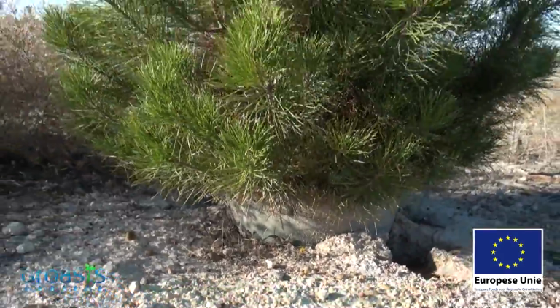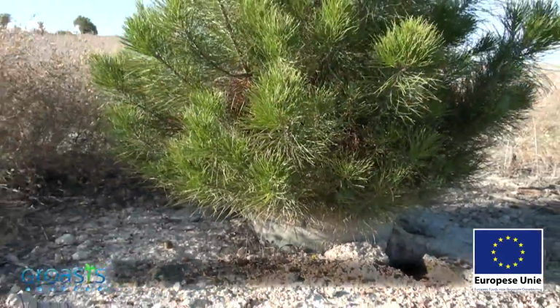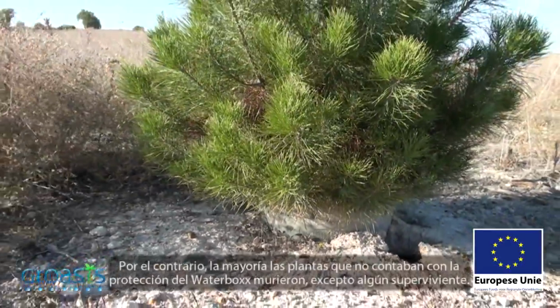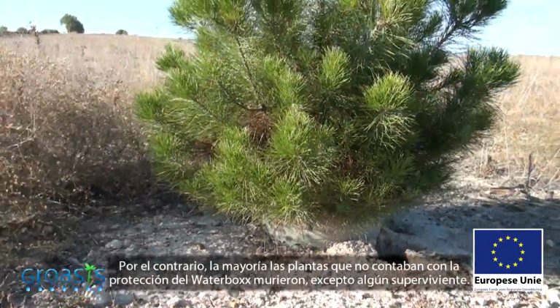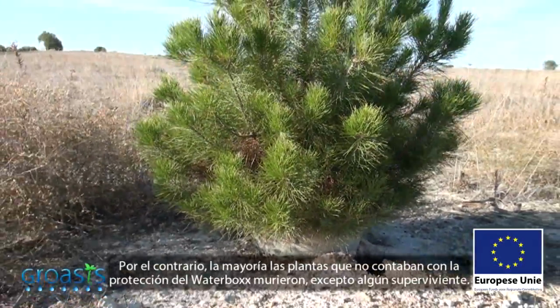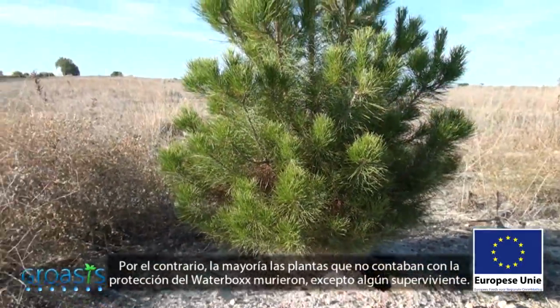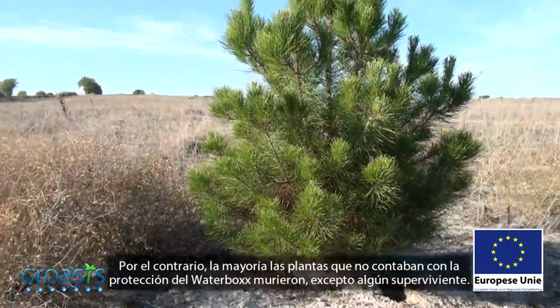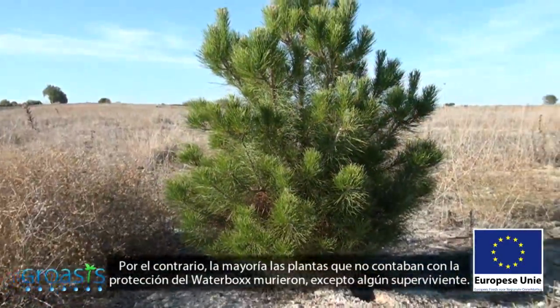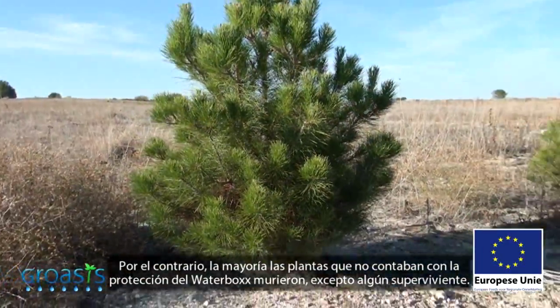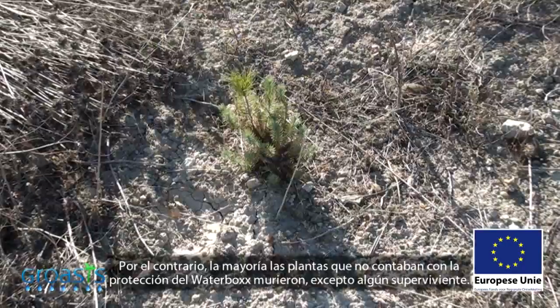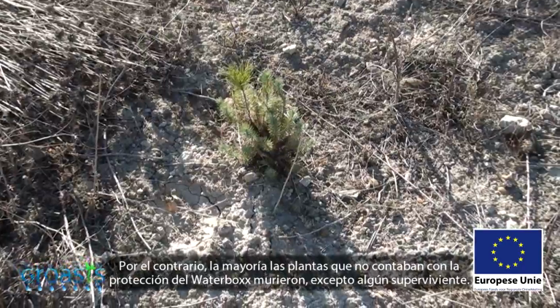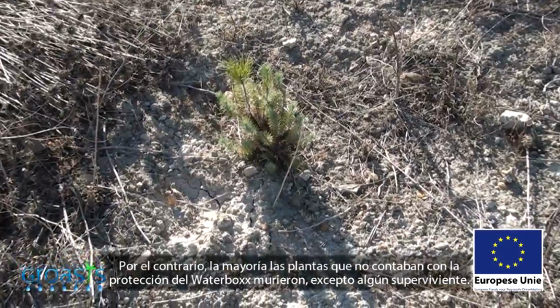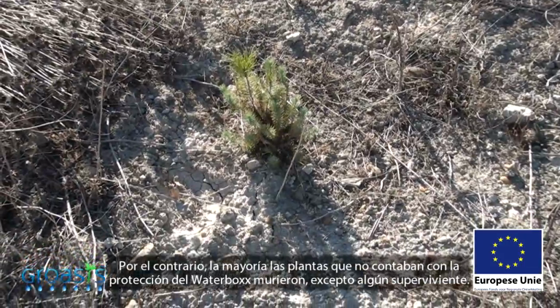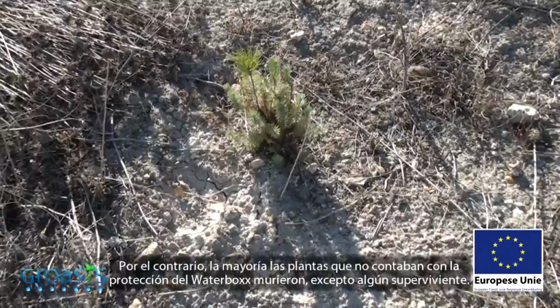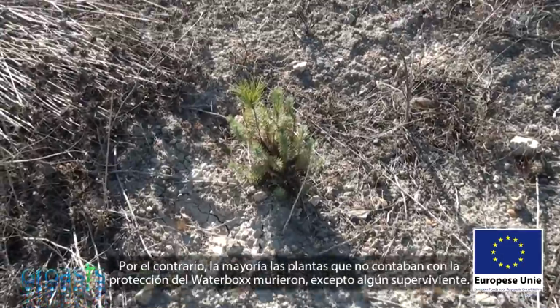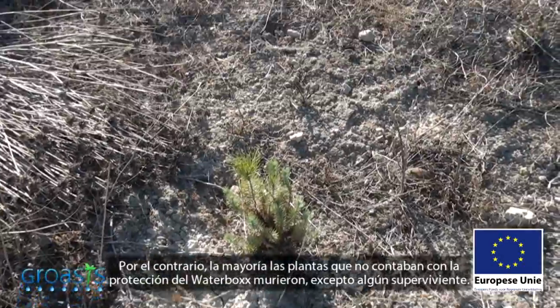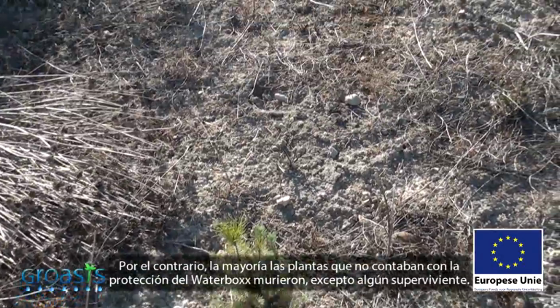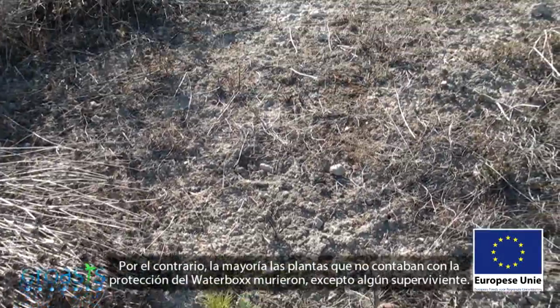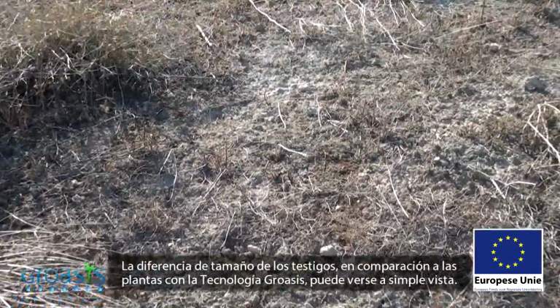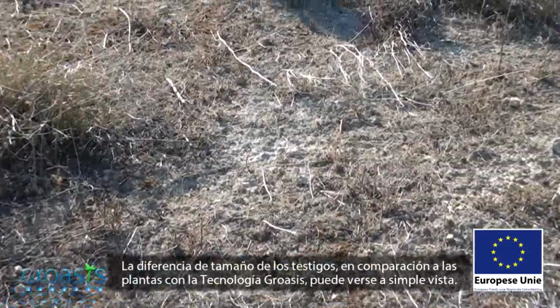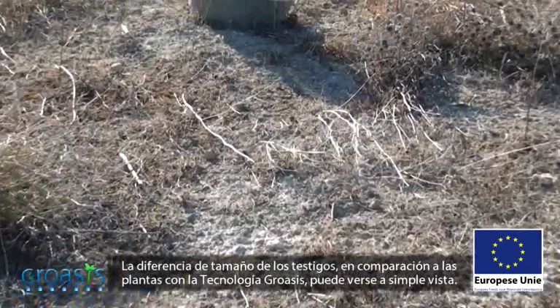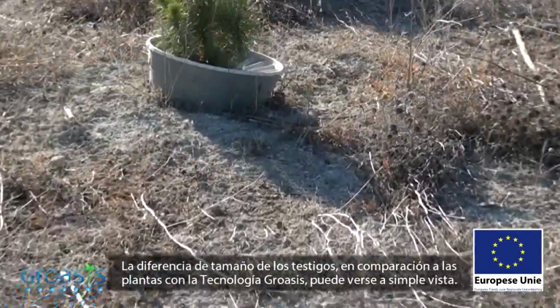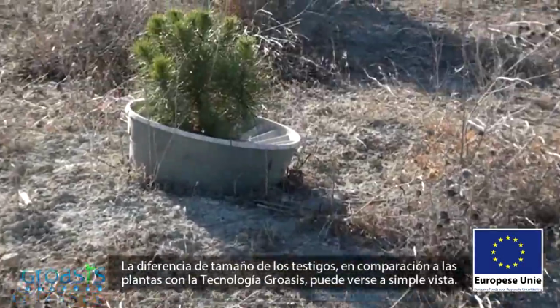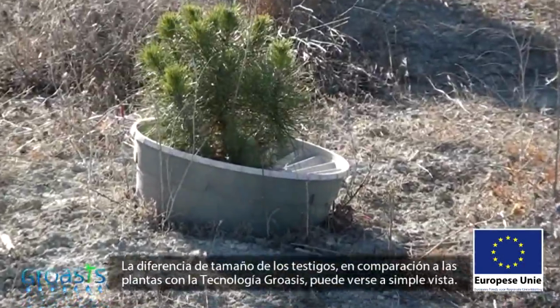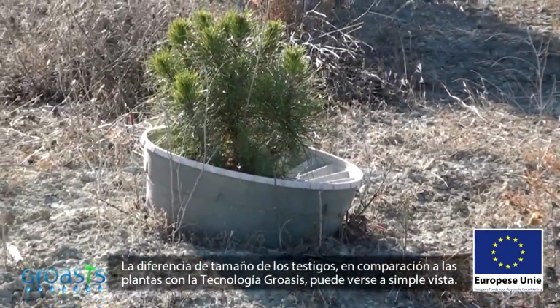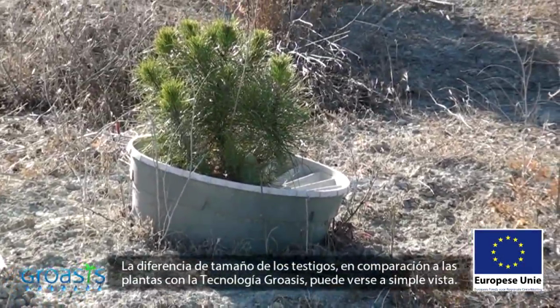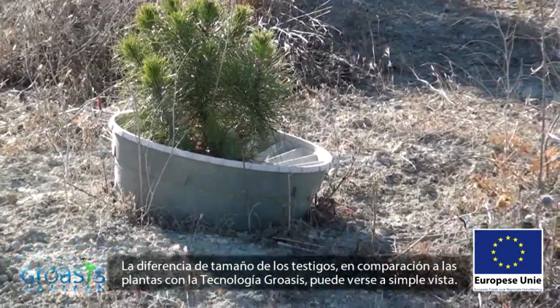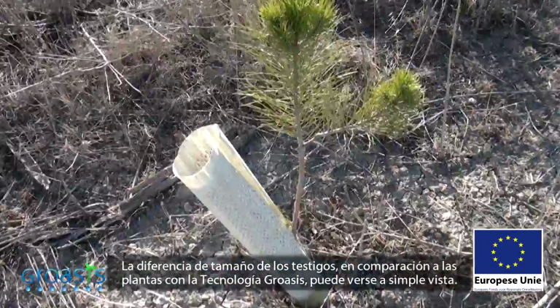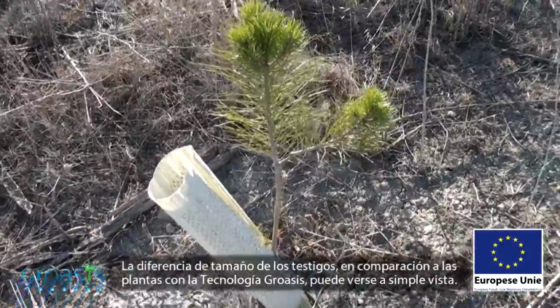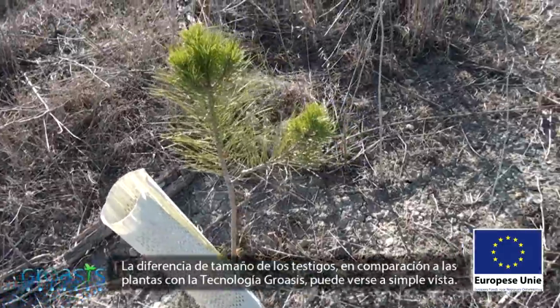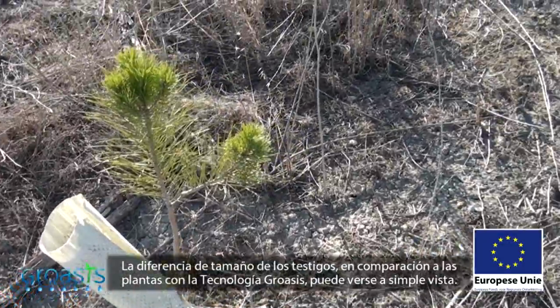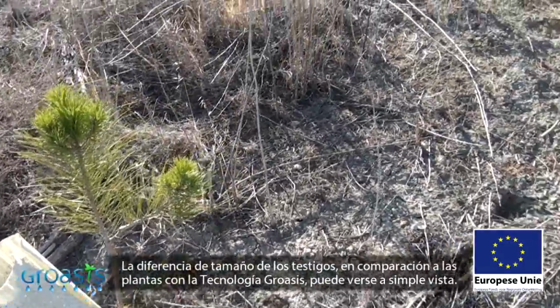On the other hand, the majority of plants that didn't benefit from the water box's protection died, except for a few survivors. The difference in size between the control plants and those which used Groasis technology is obvious.